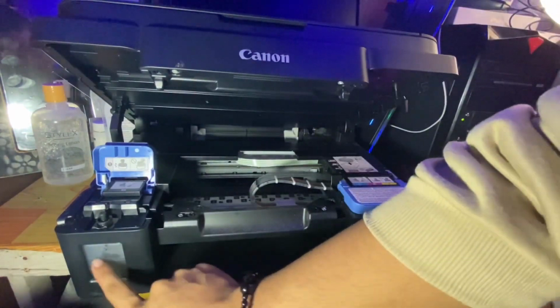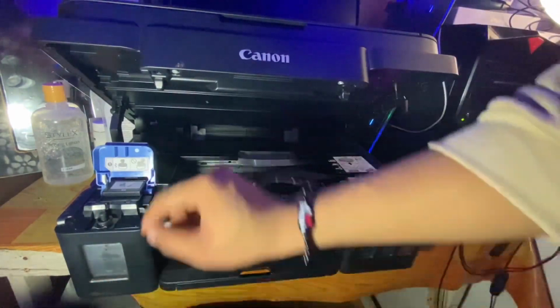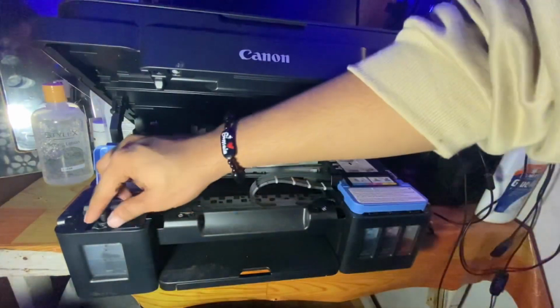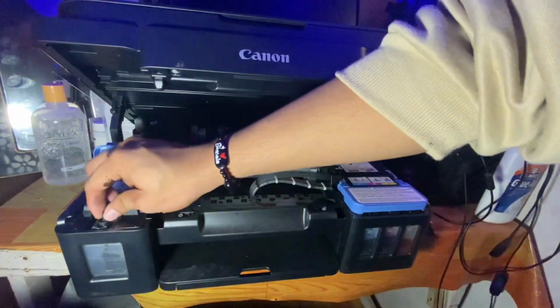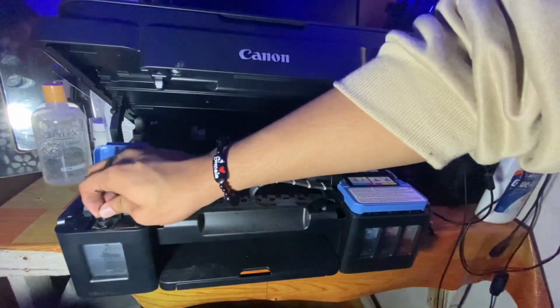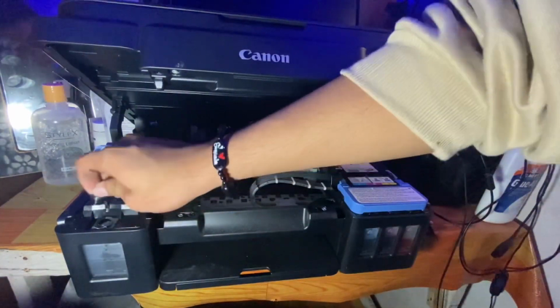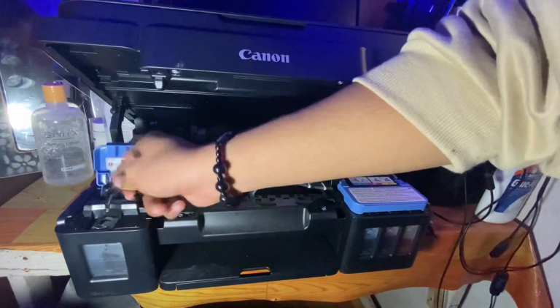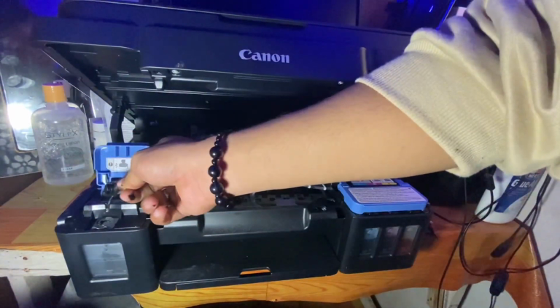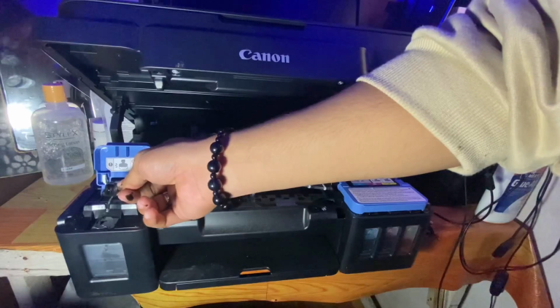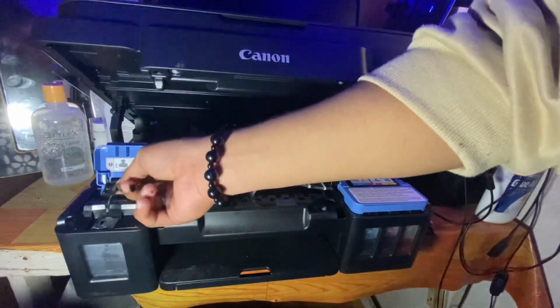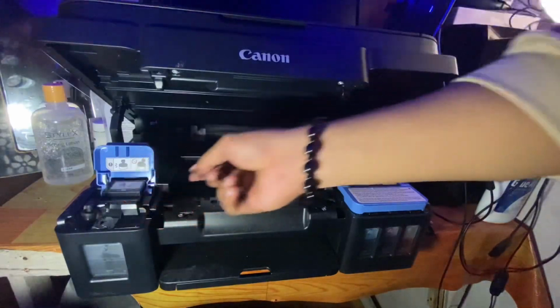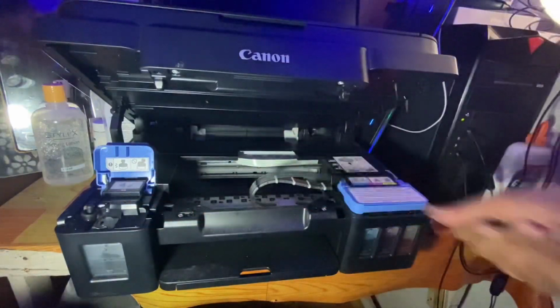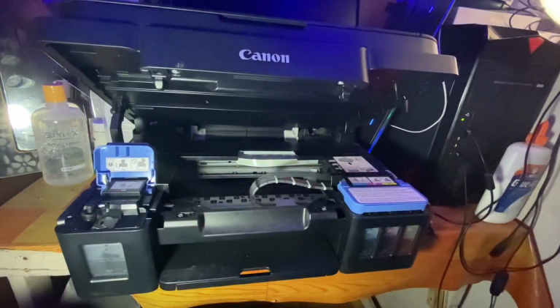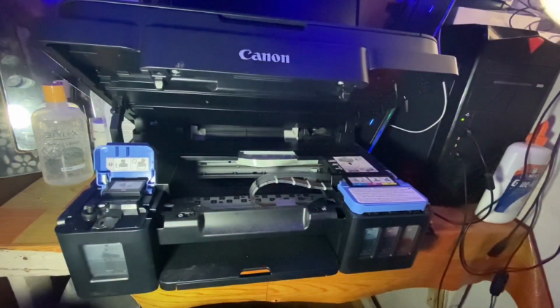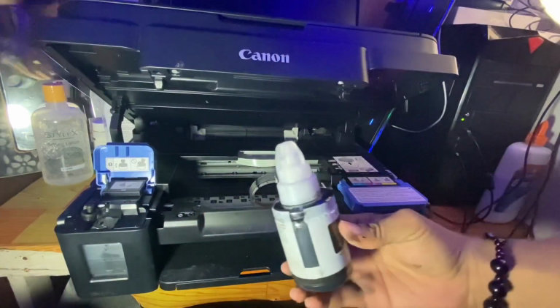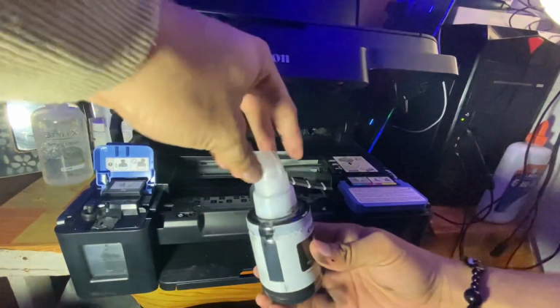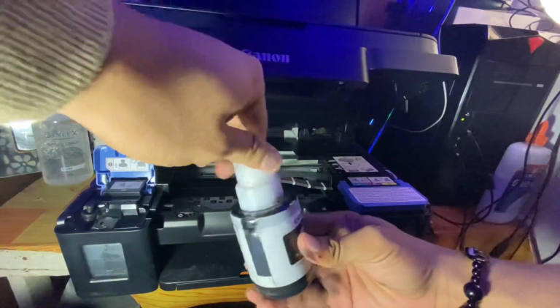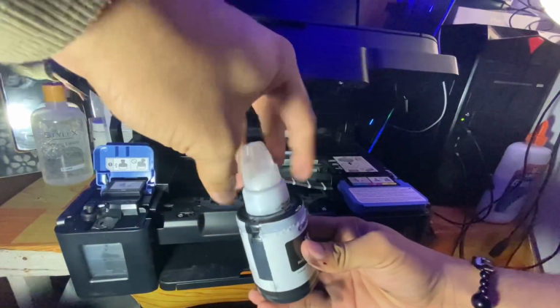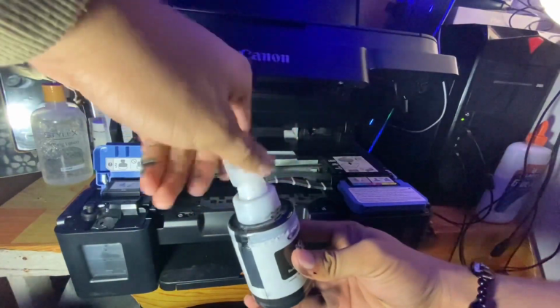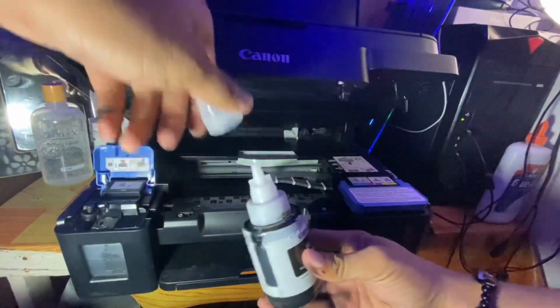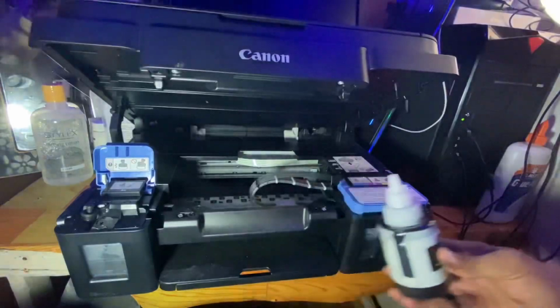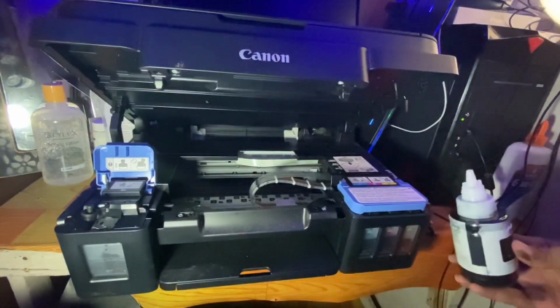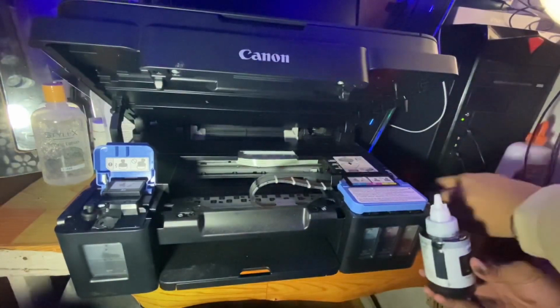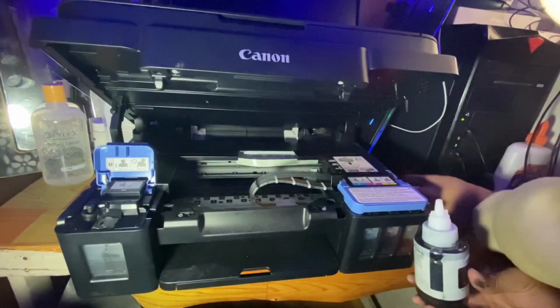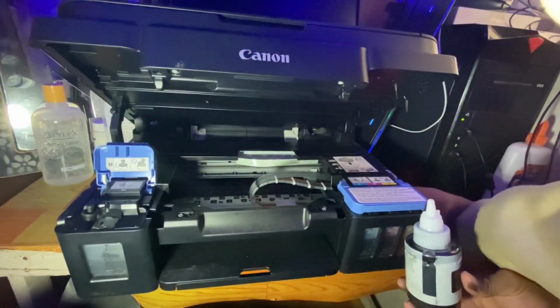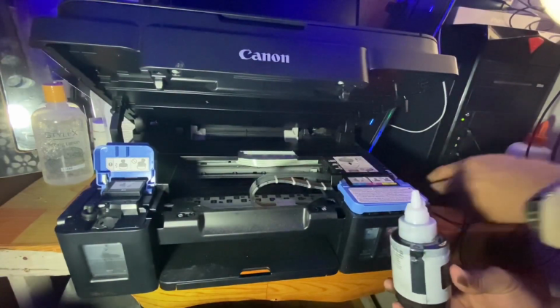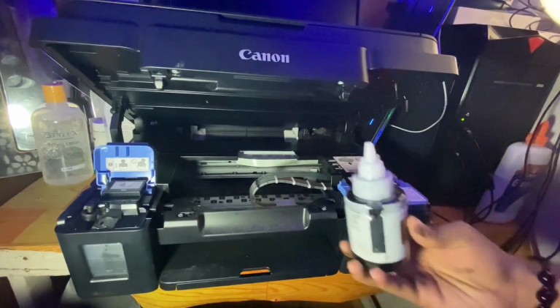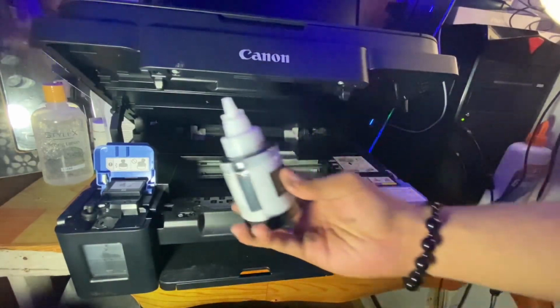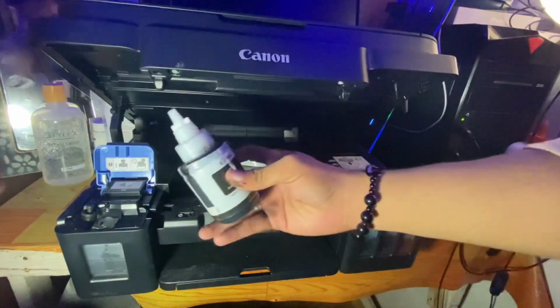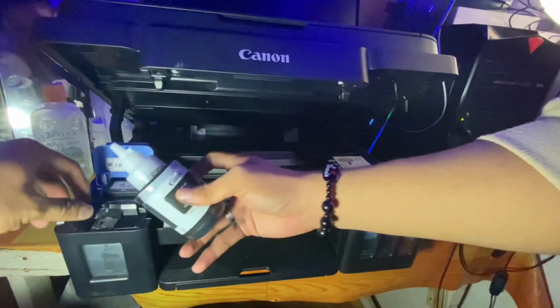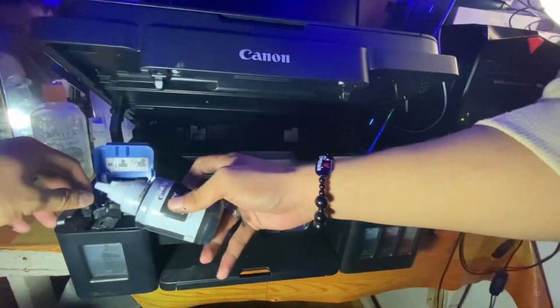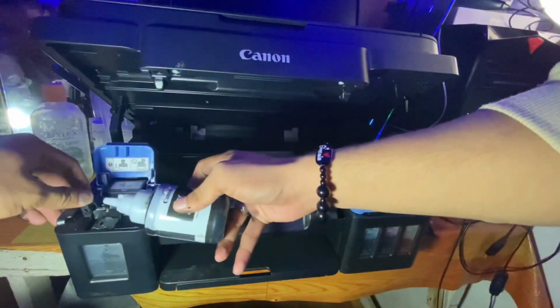You need to remove the cap on the ink tank, and also remove the cap on the ink bottle. Then you just need to refill the ink right here into the black tank.